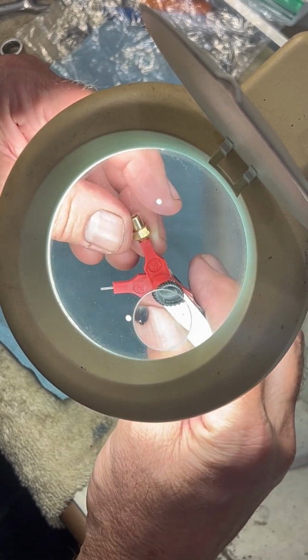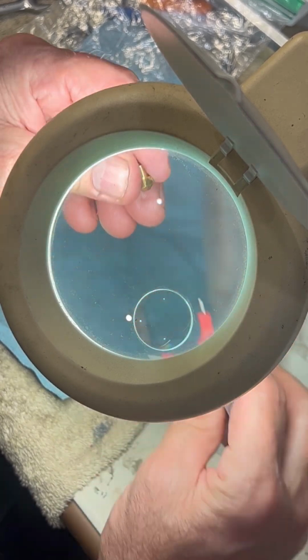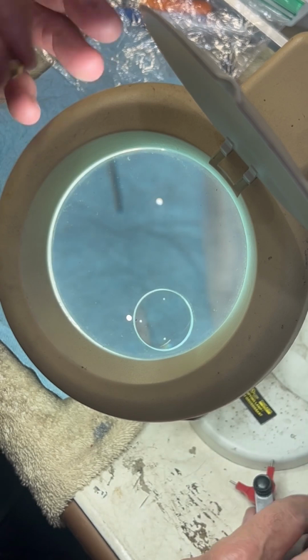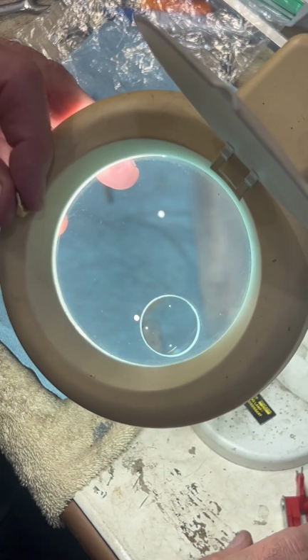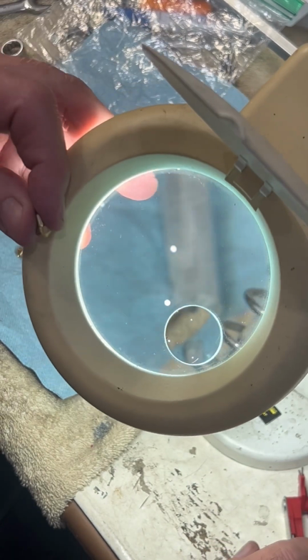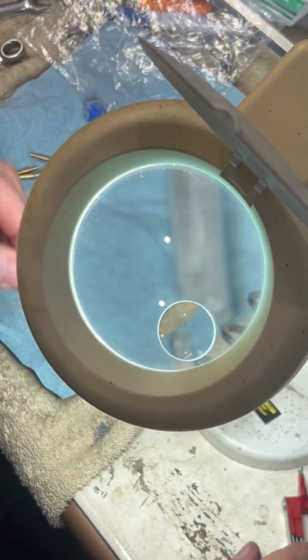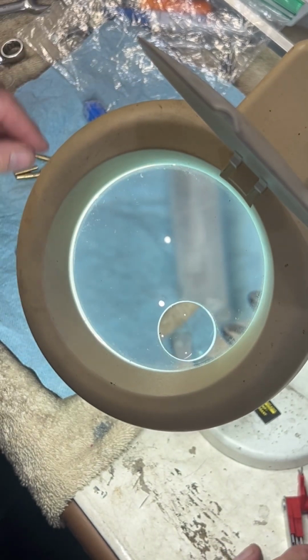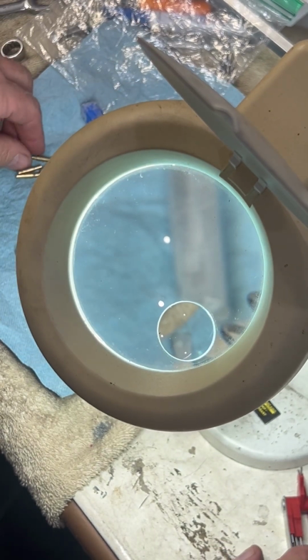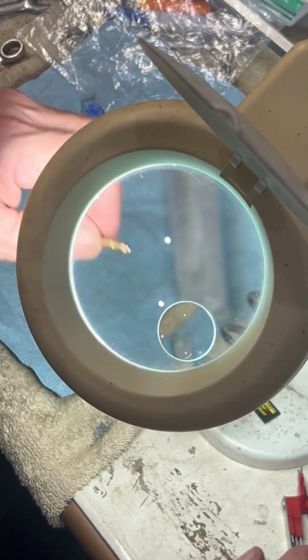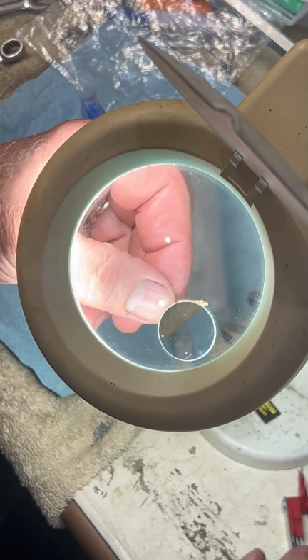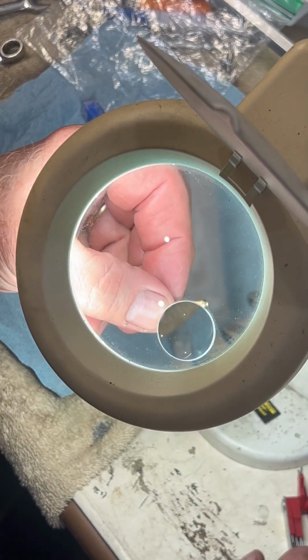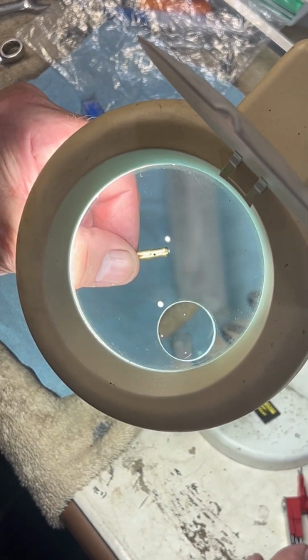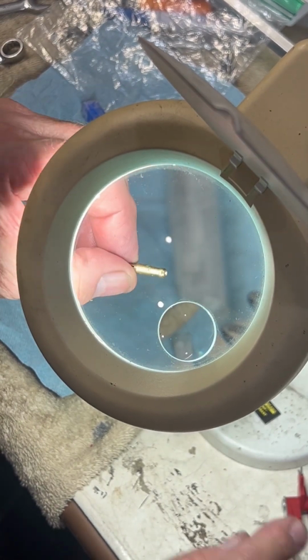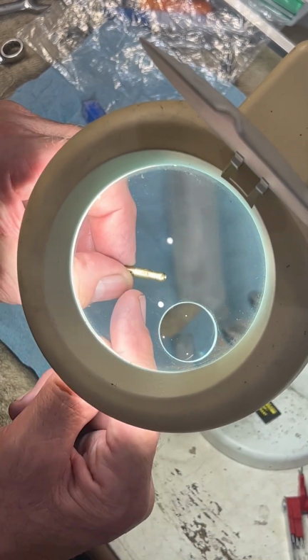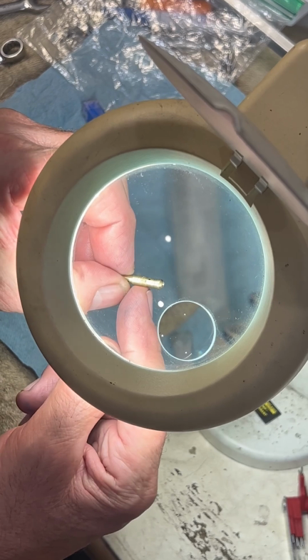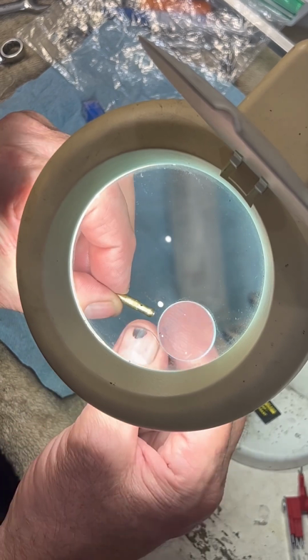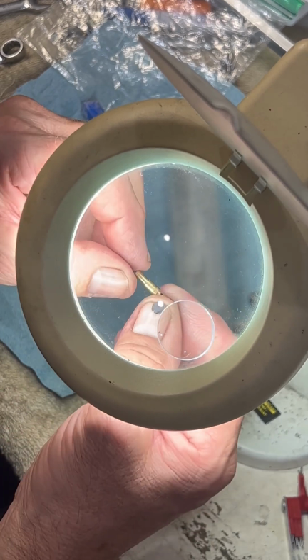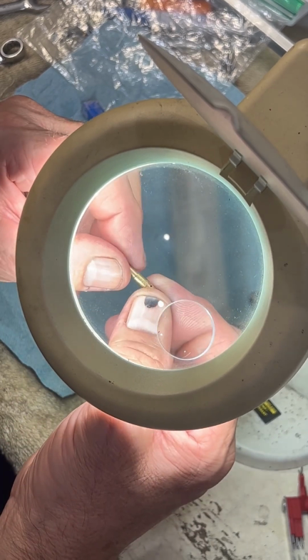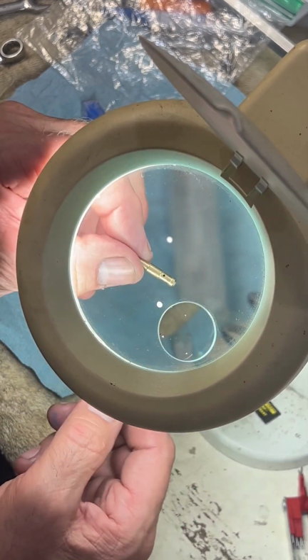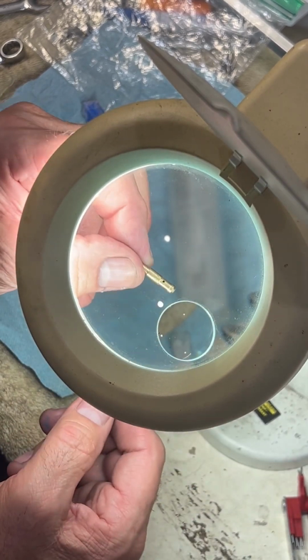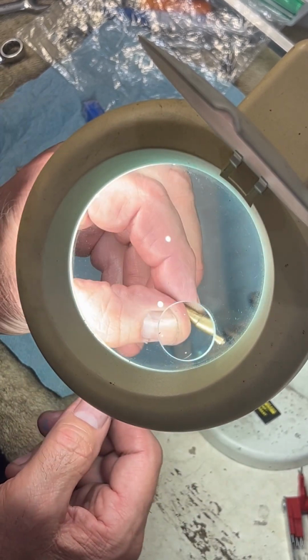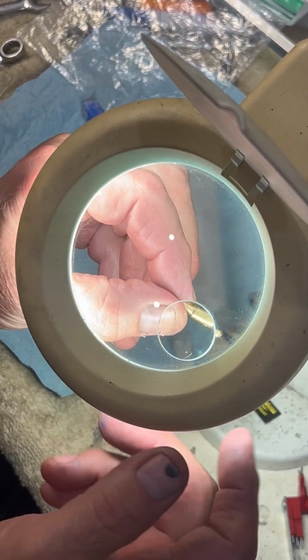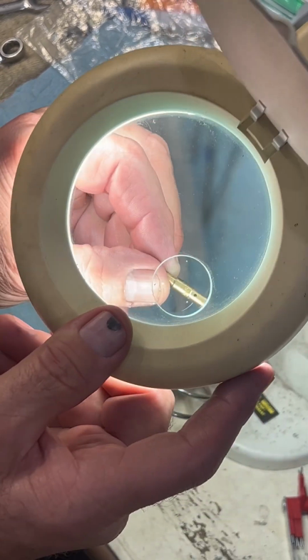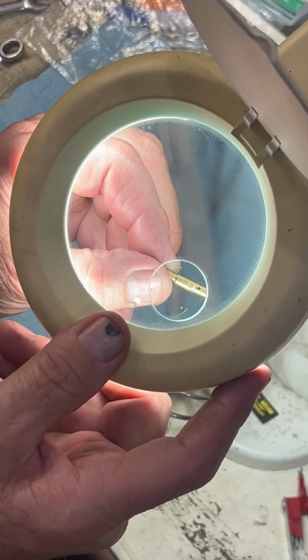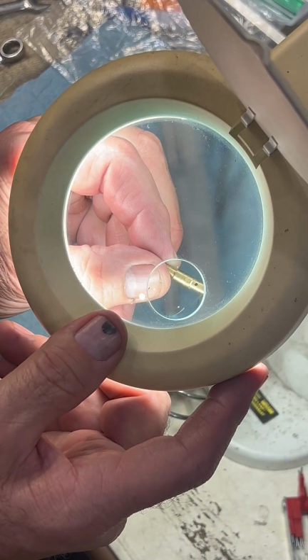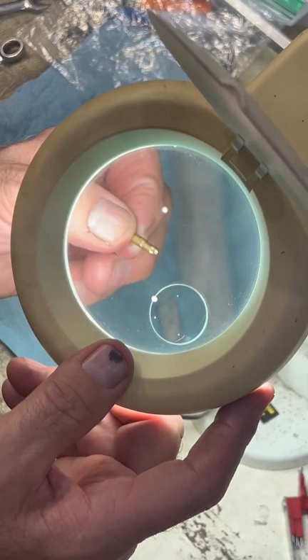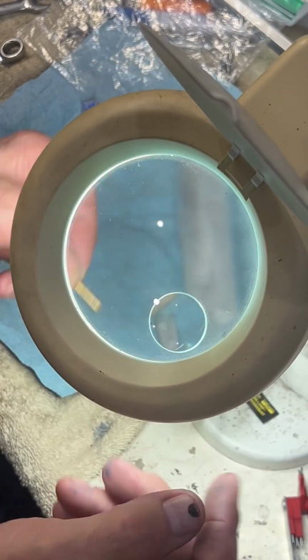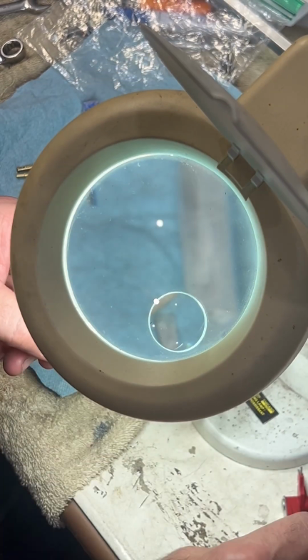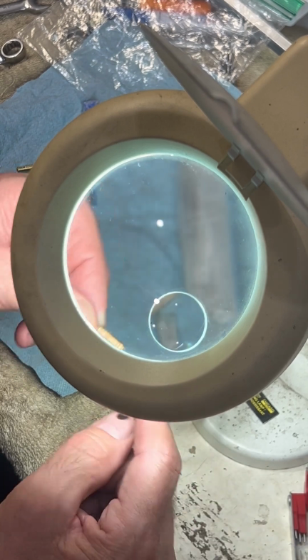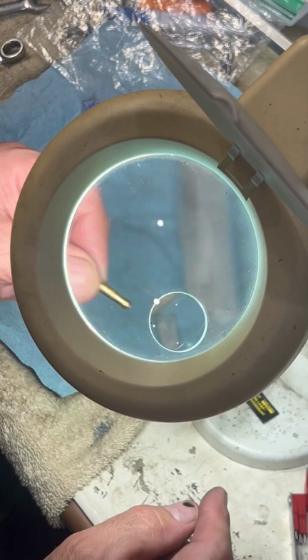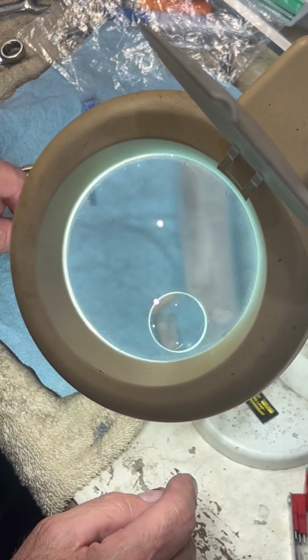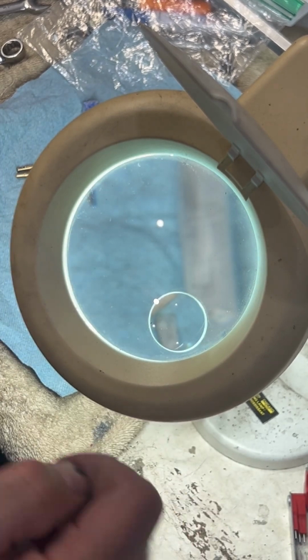We do the same thing with the idle jets. Normally they come with 50s, sometimes 52s, but the Webers came with 55s. I'm going to confirm them with the jets — there you go.